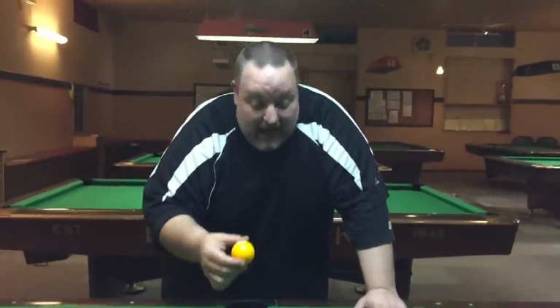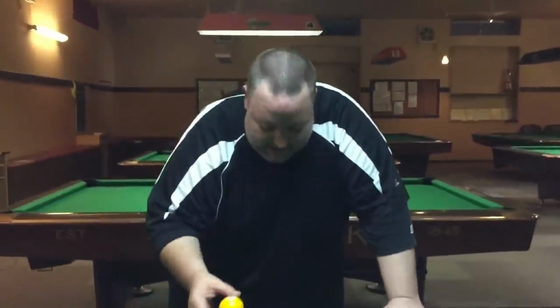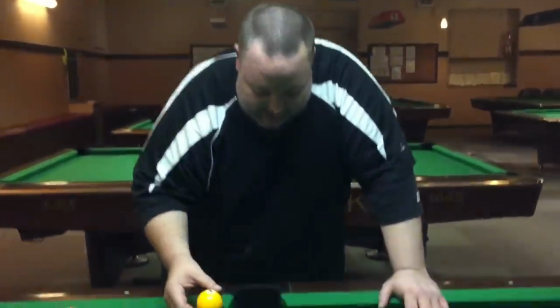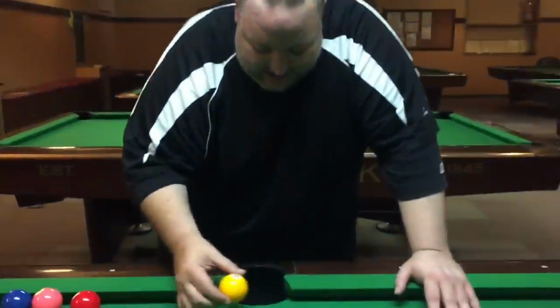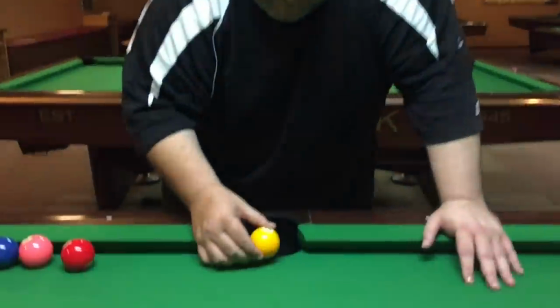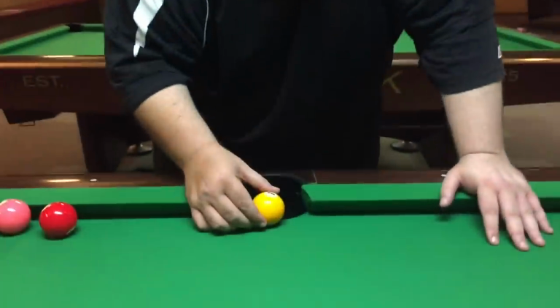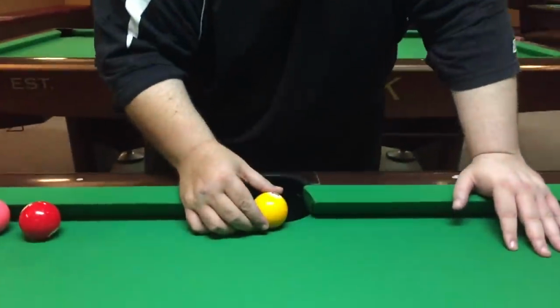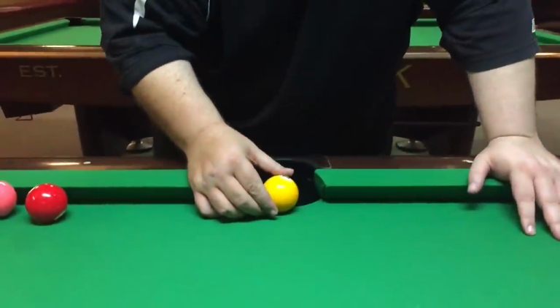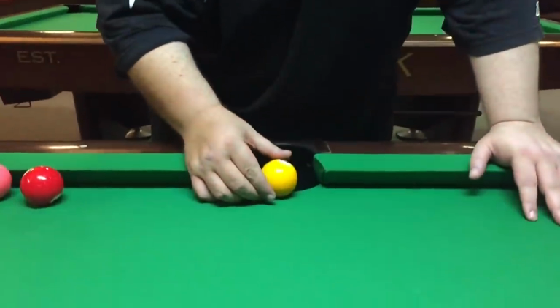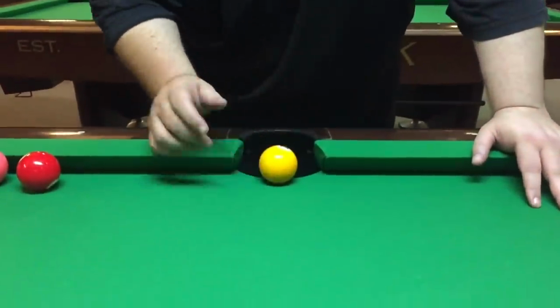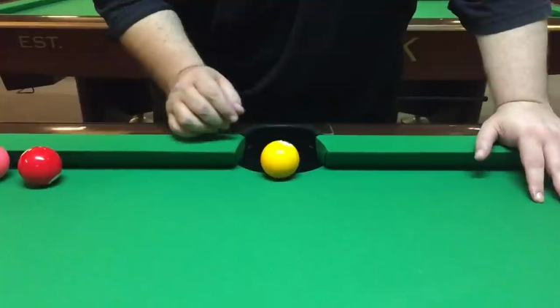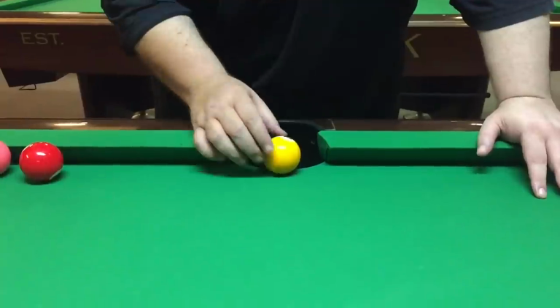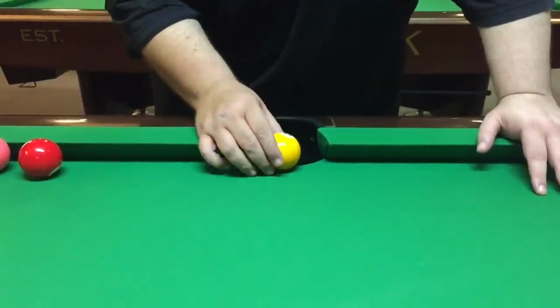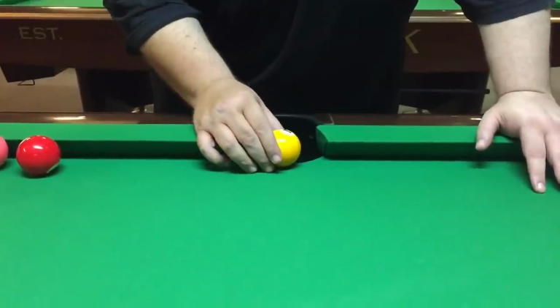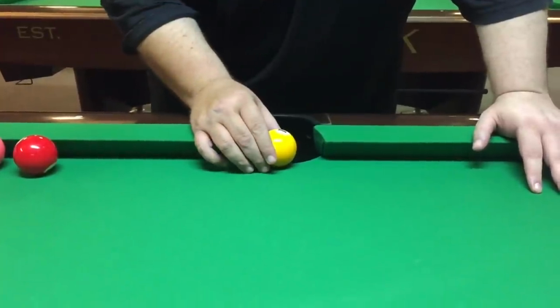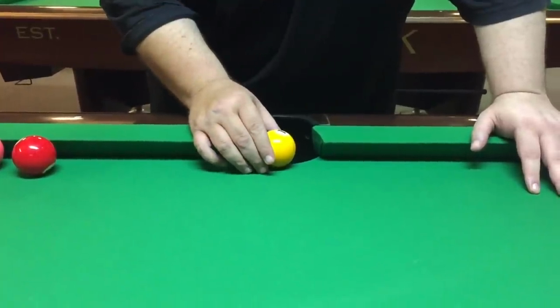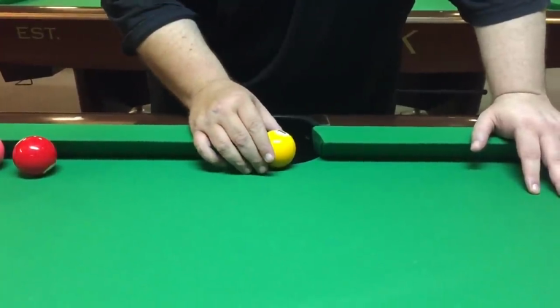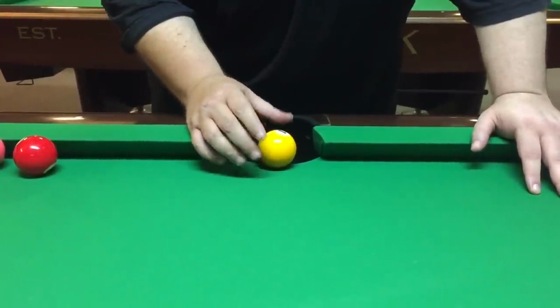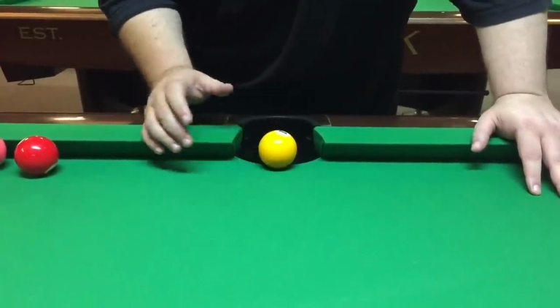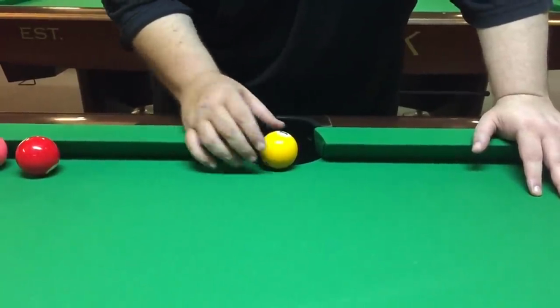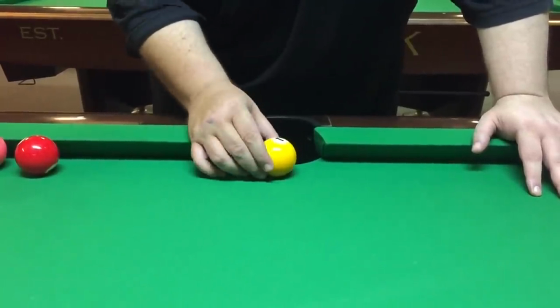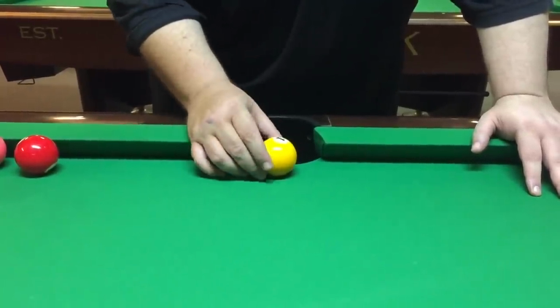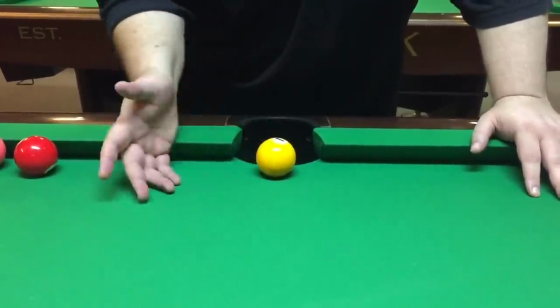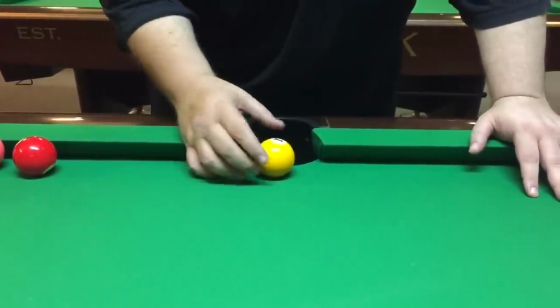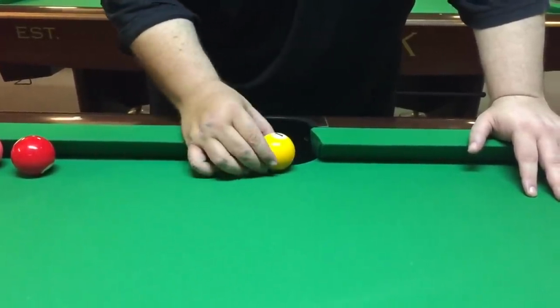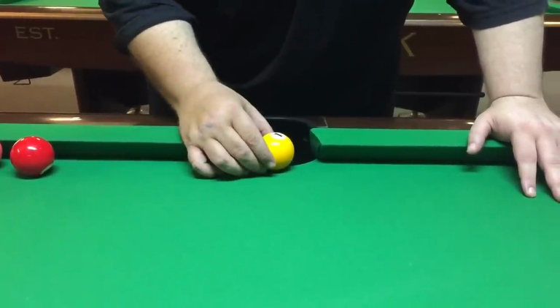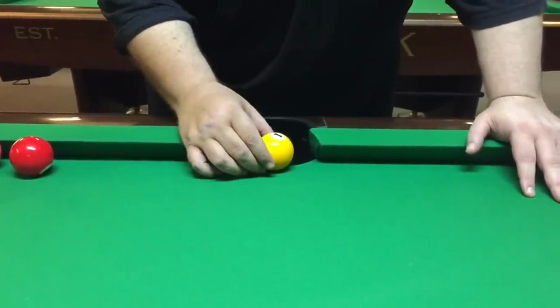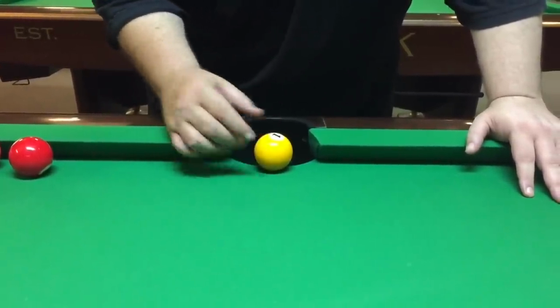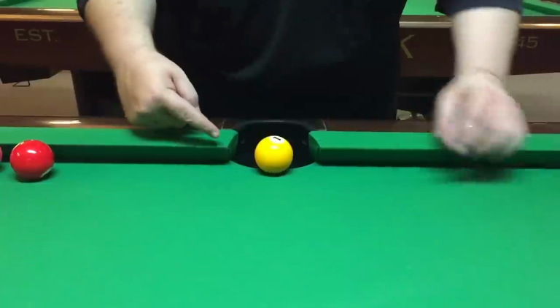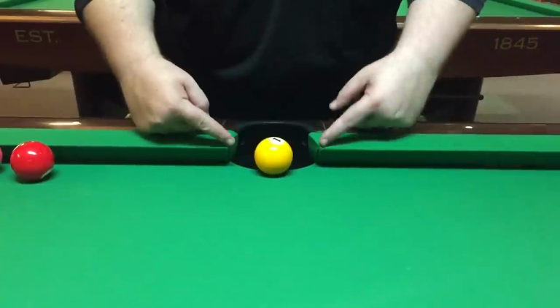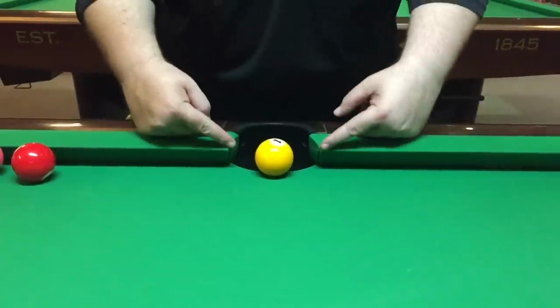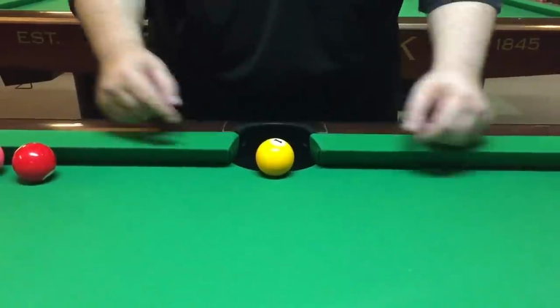To set it up, you want to set the one ball right on the edge of the pocket. You don't want it outside — you want it inside the pocket, inside this line.